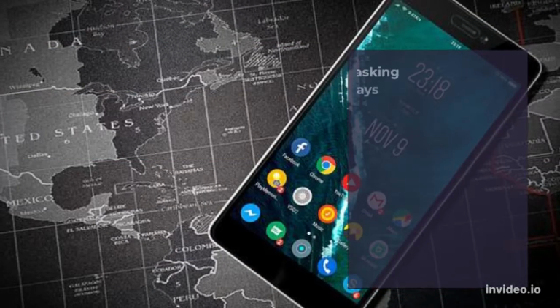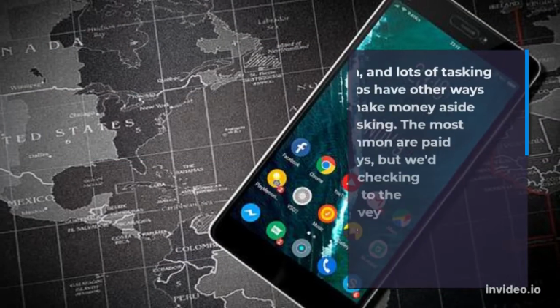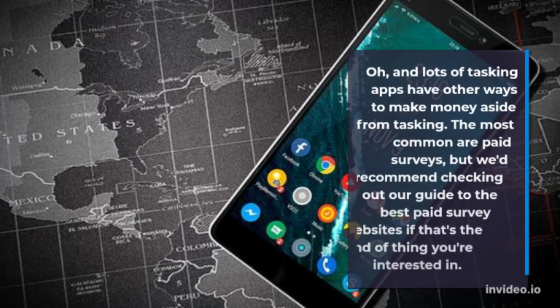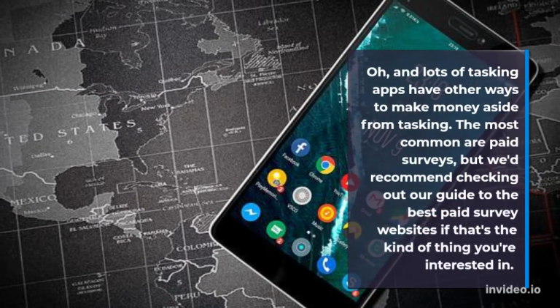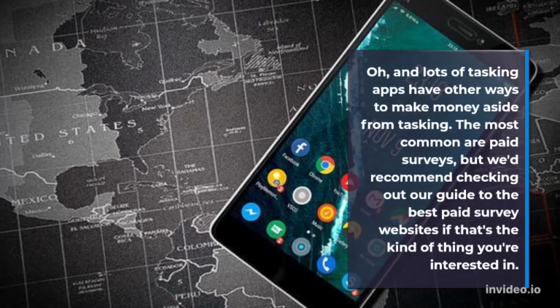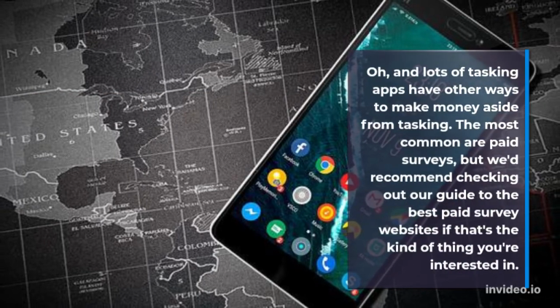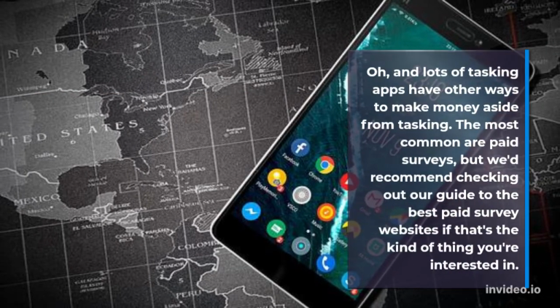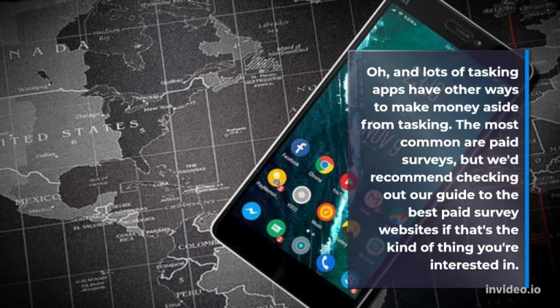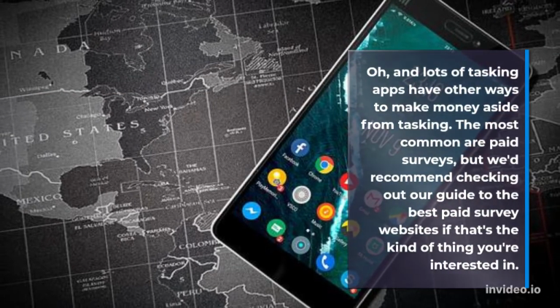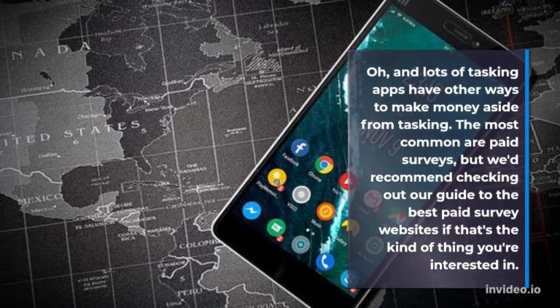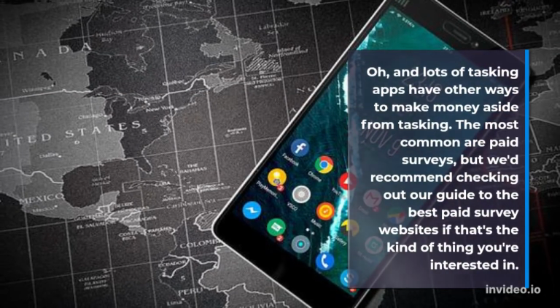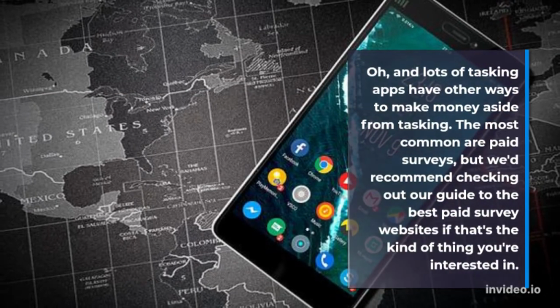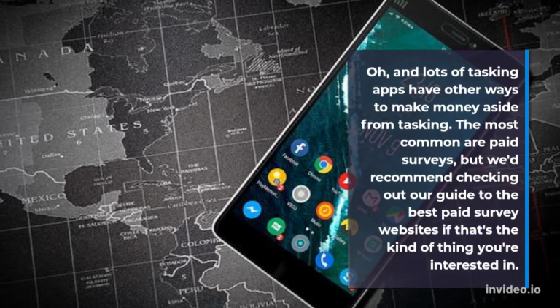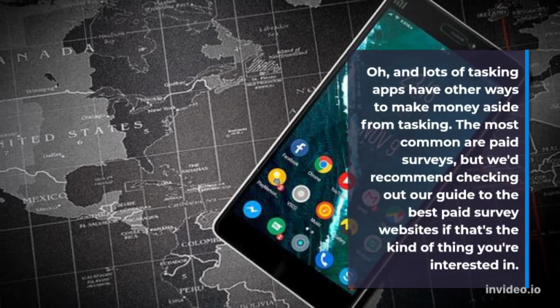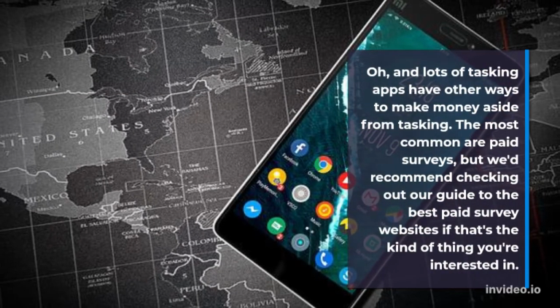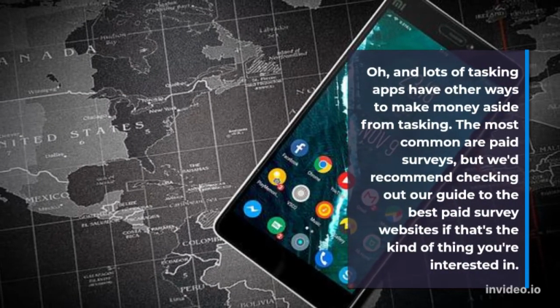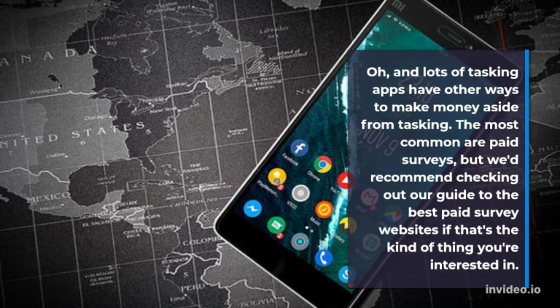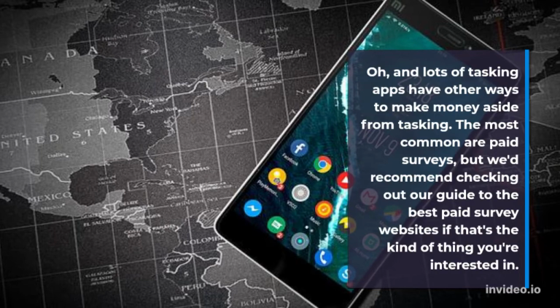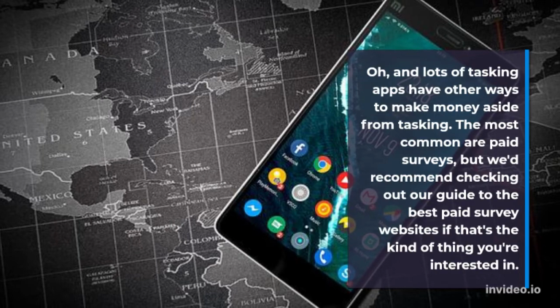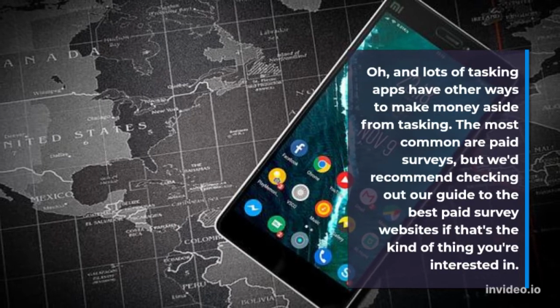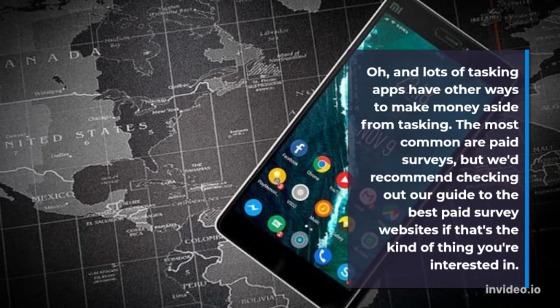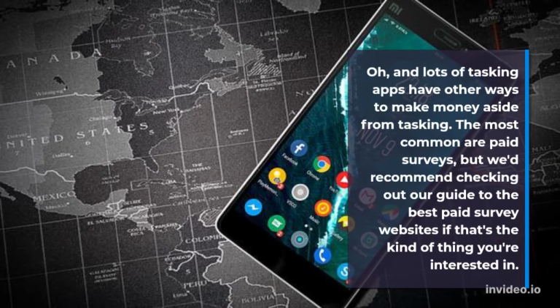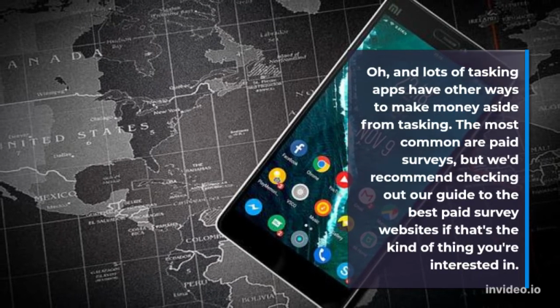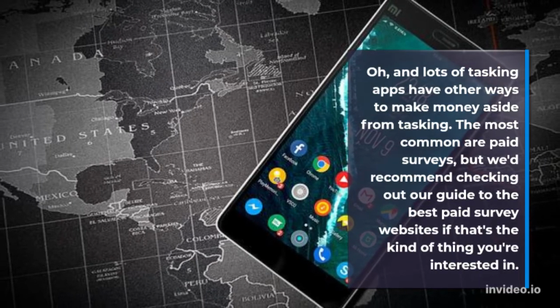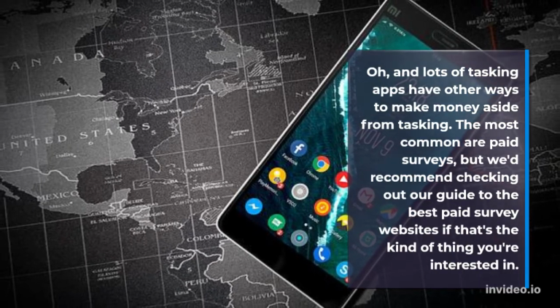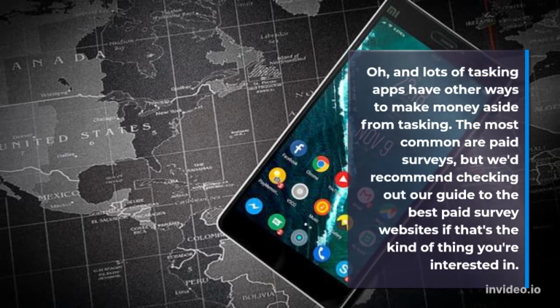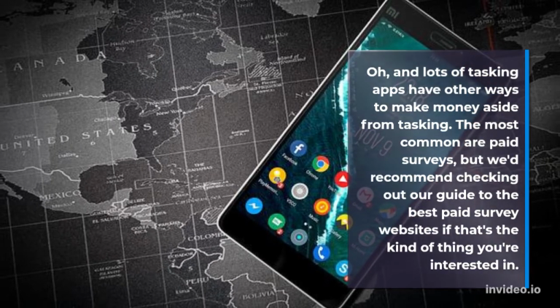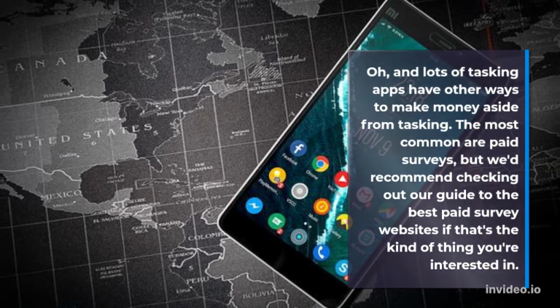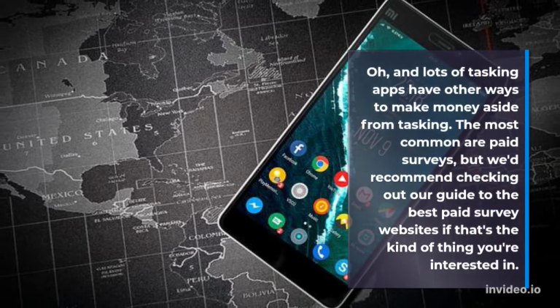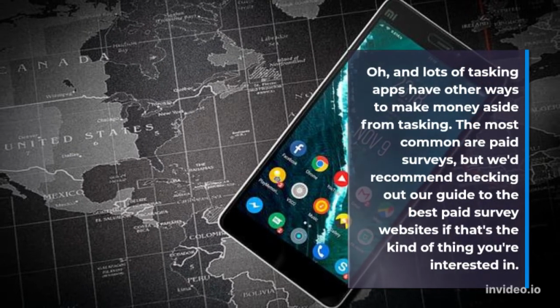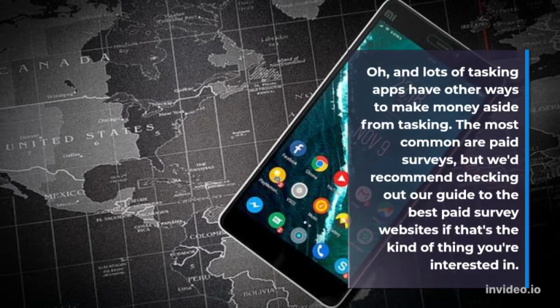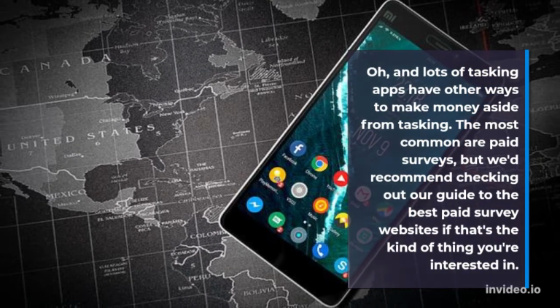Lots of tasking apps have other ways to make money aside from tasking. The most common are paid surveys, but we'd recommend checking out our guide to the best paid survey websites if that's the kind of thing you're interested in.